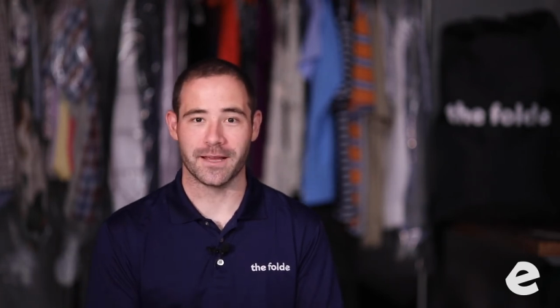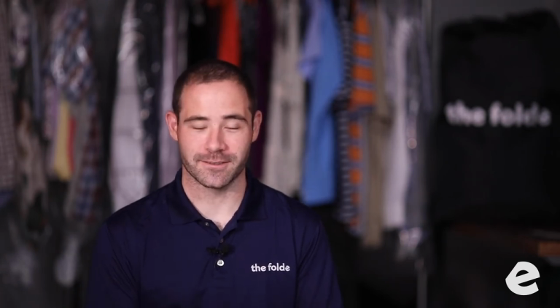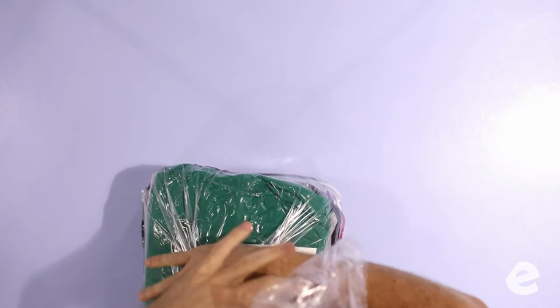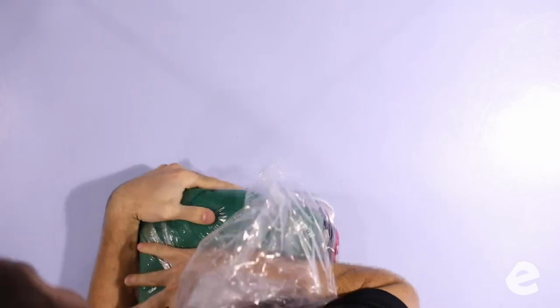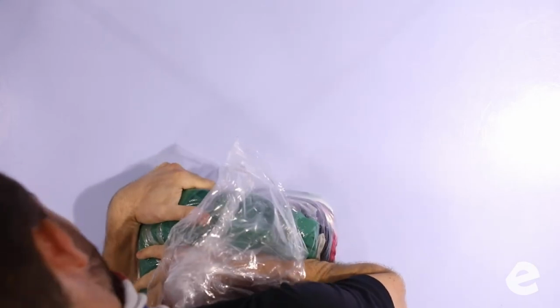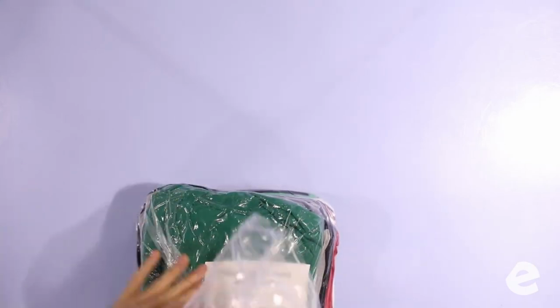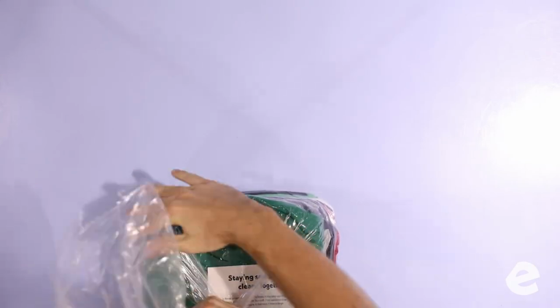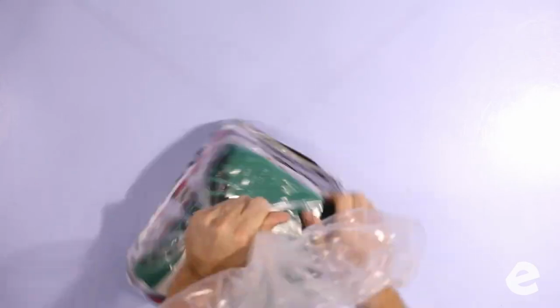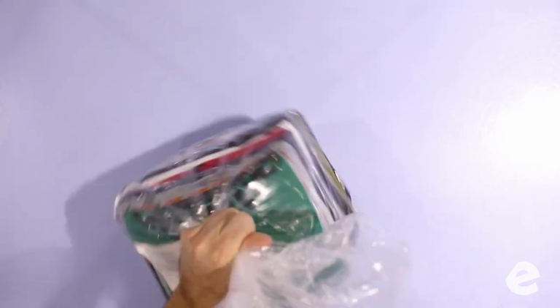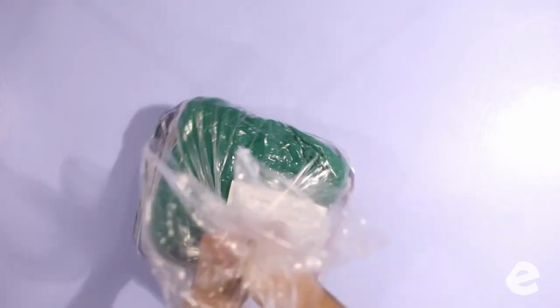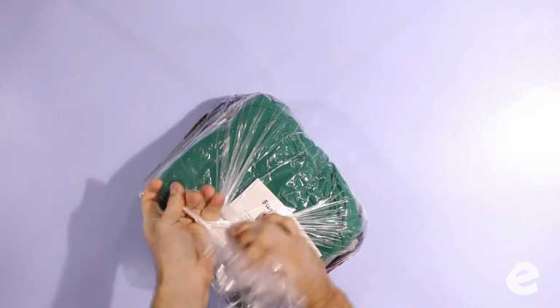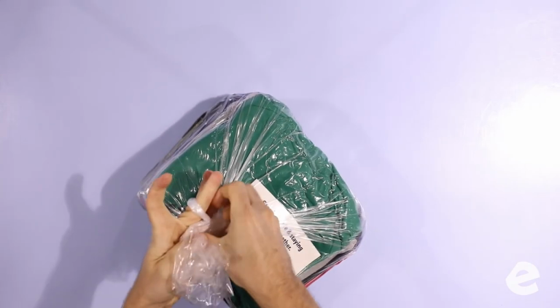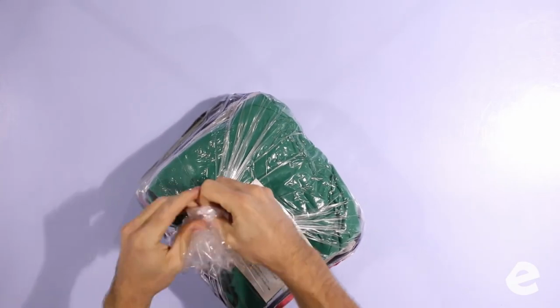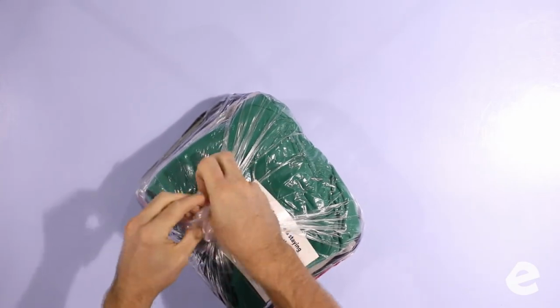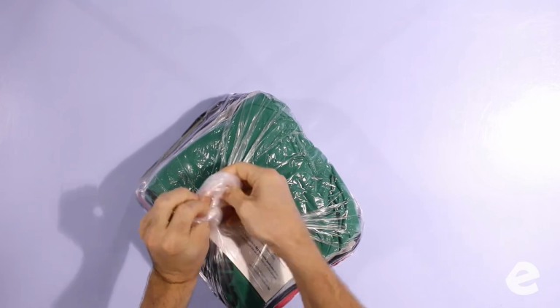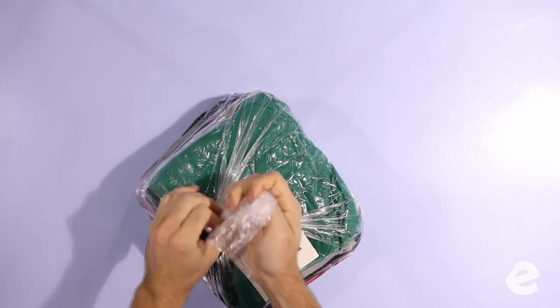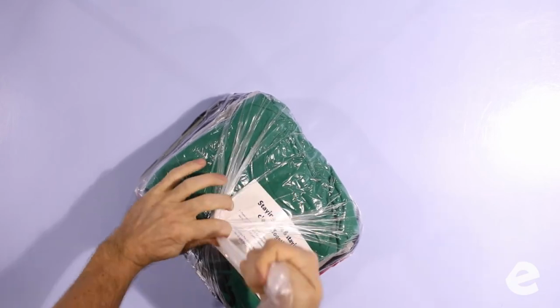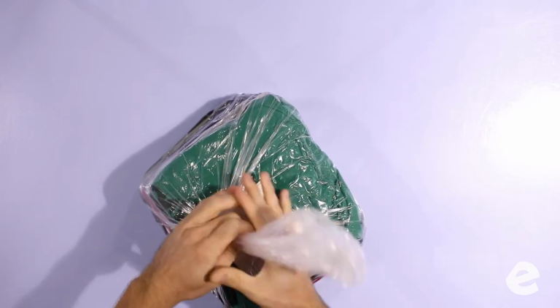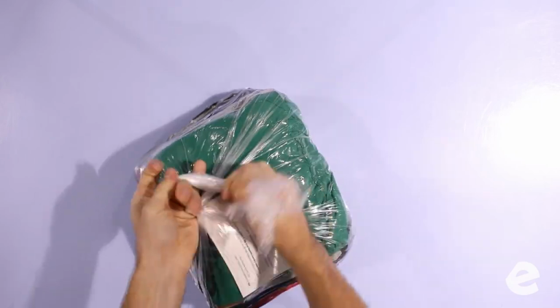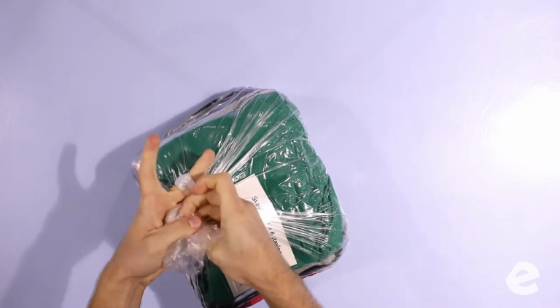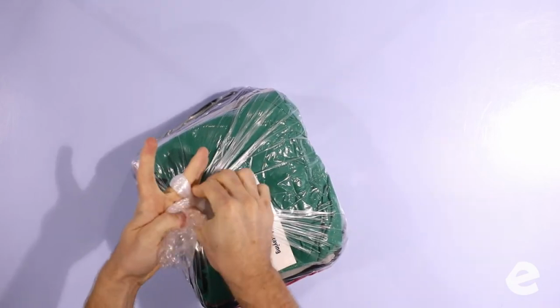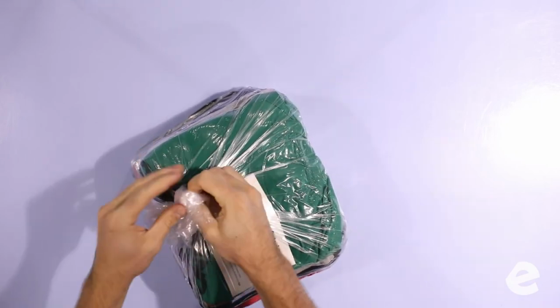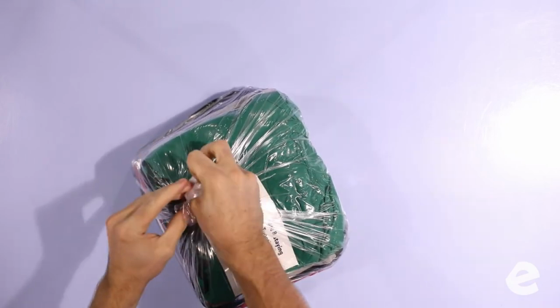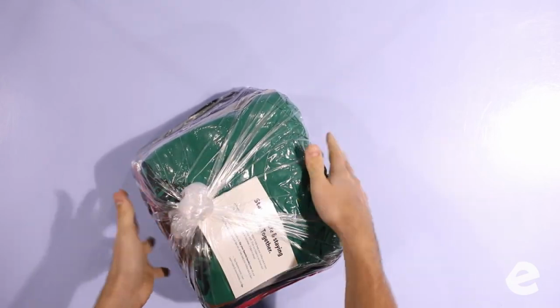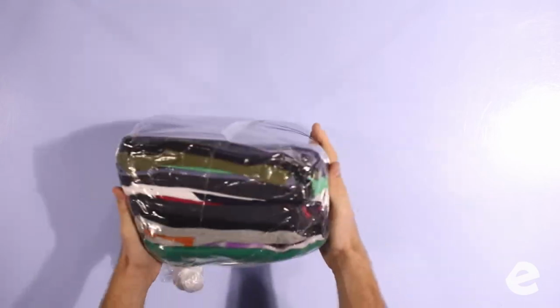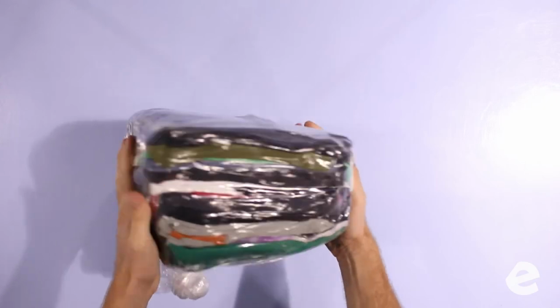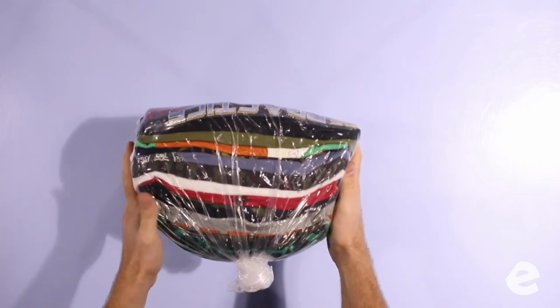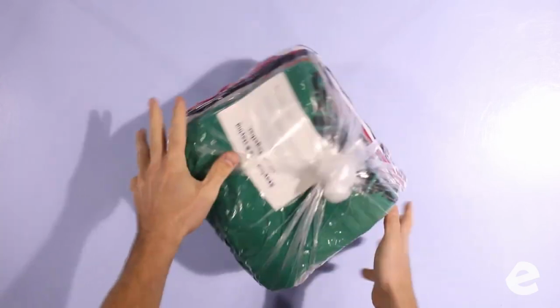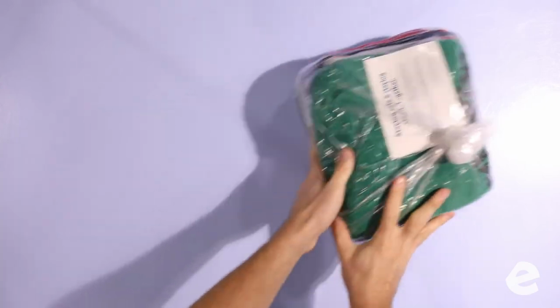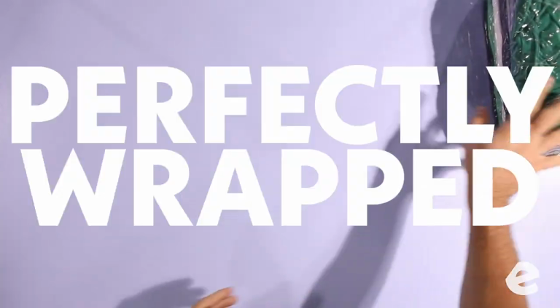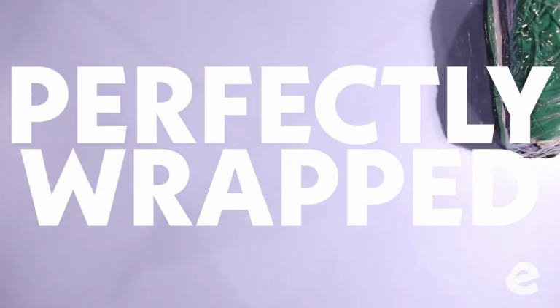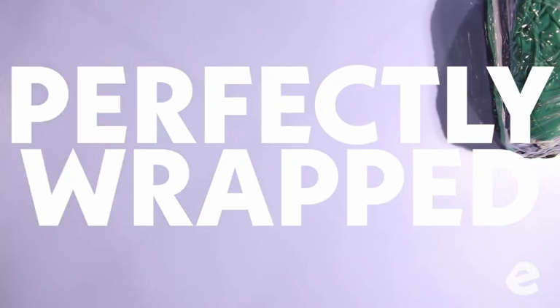Feel free to use your body — get all your weight on it, get all the air out of the bag. When you're tying the knot, one knot is the functional knot to keep the bag tied. The second knot is fluff — cosmetic. So when everyone opens up their bags, it looks like a perfectly wrapped Christmas present.